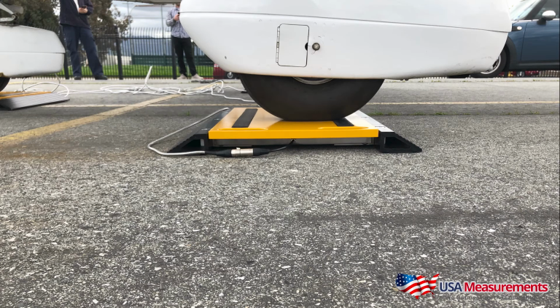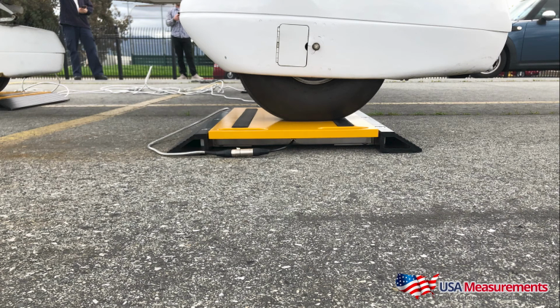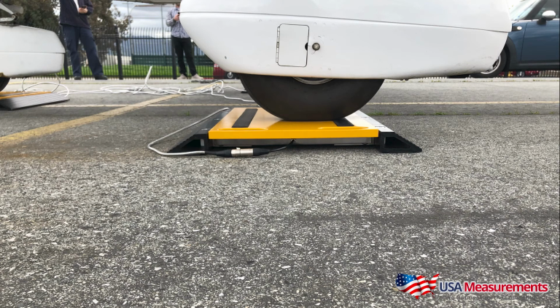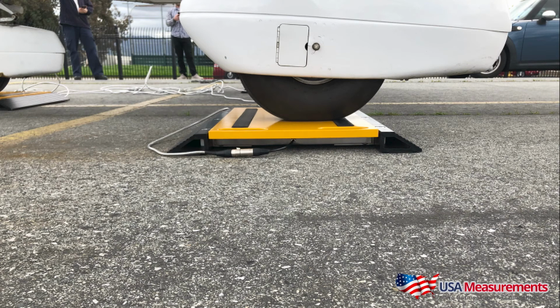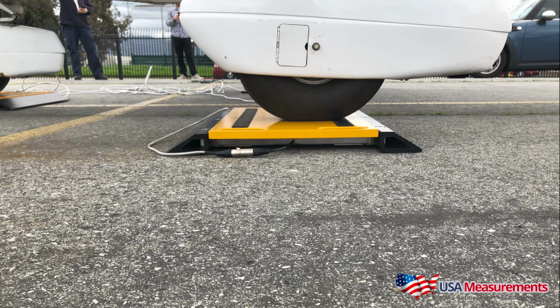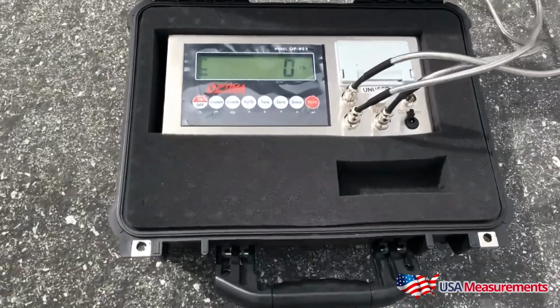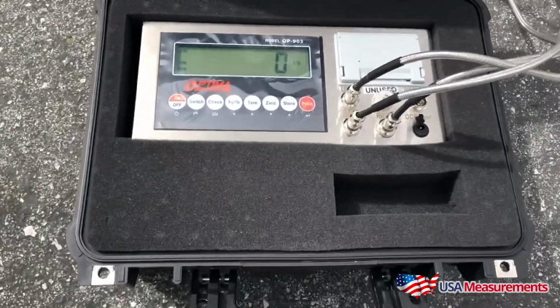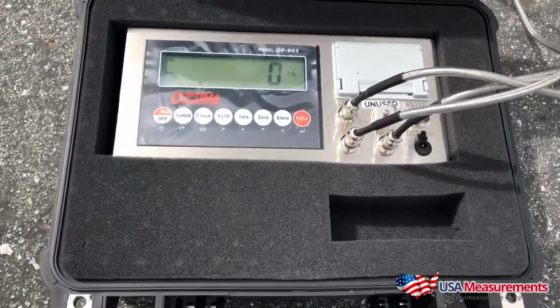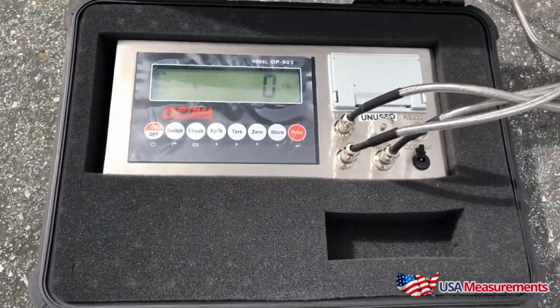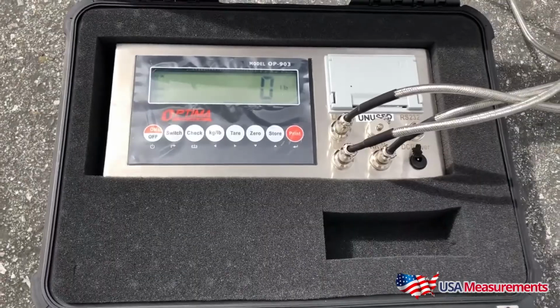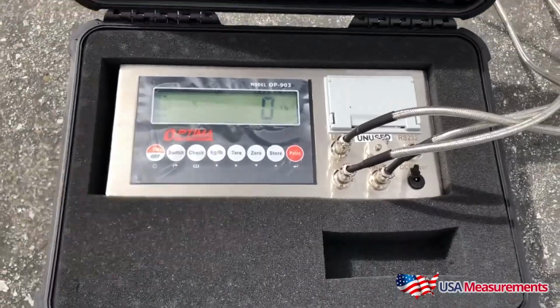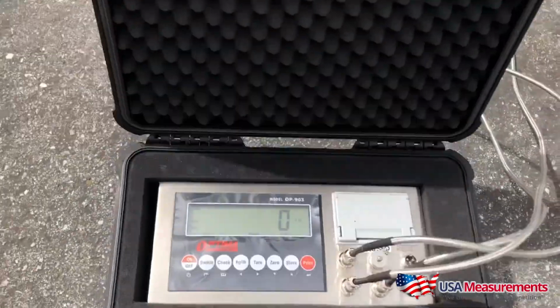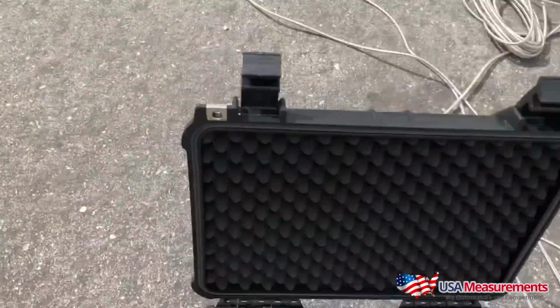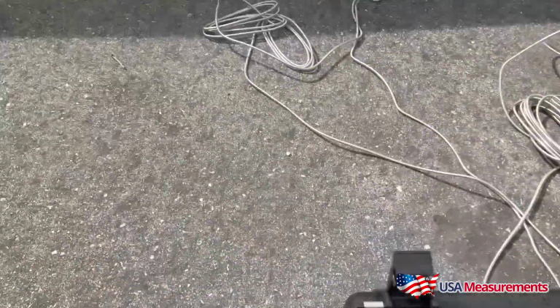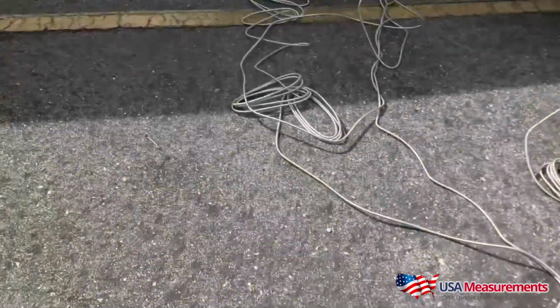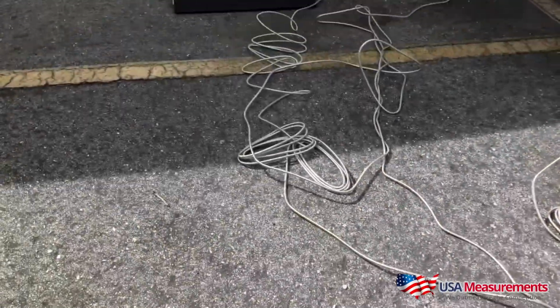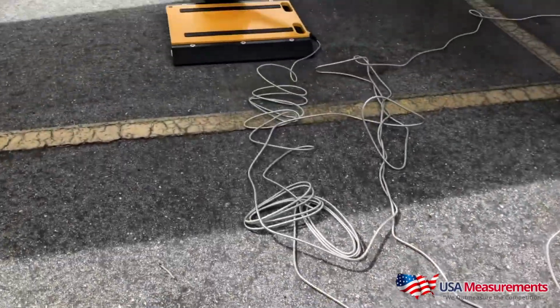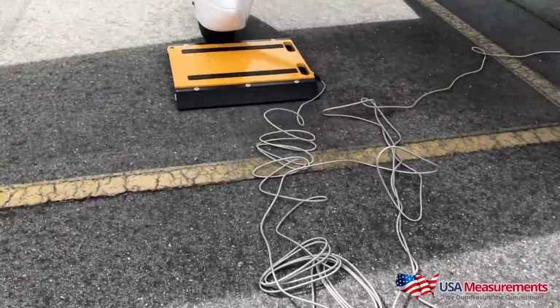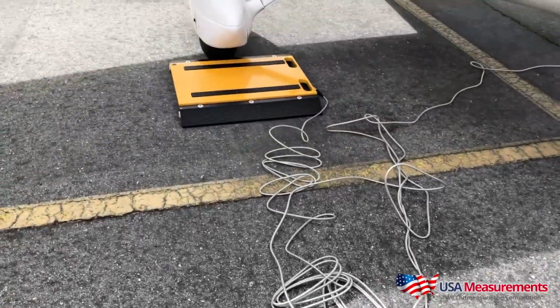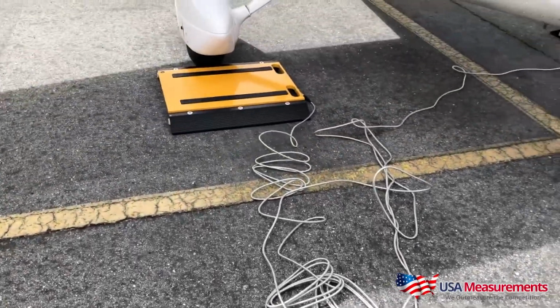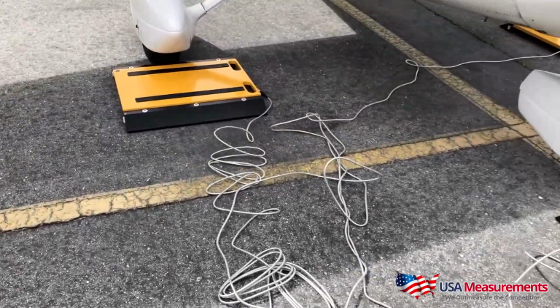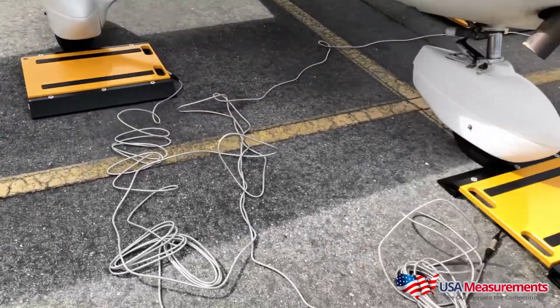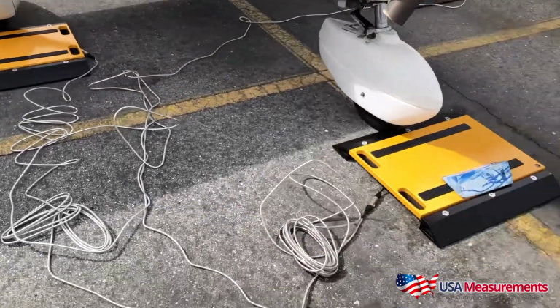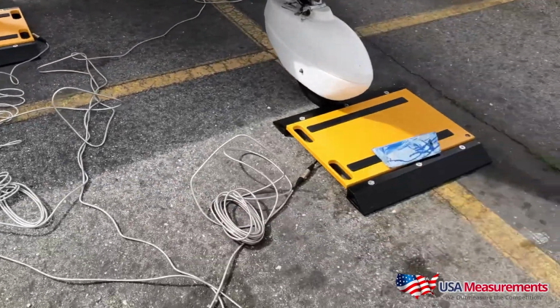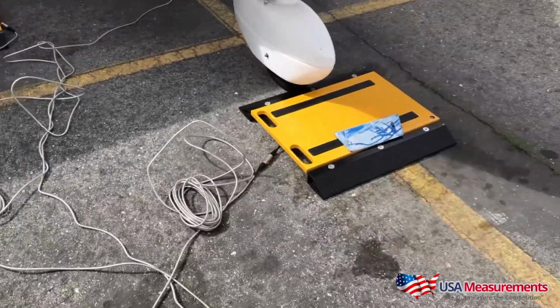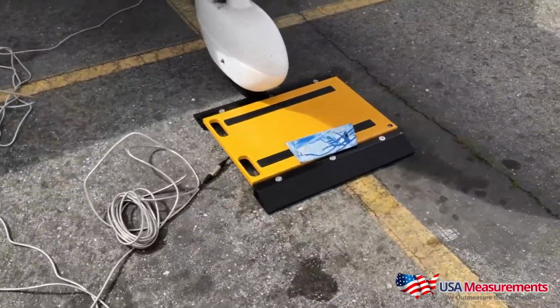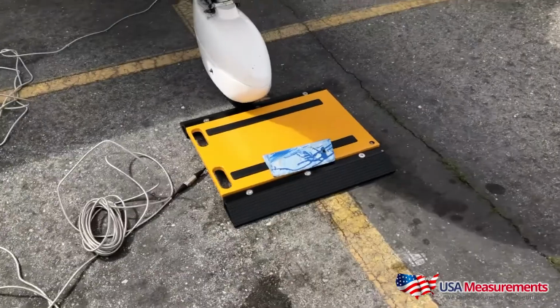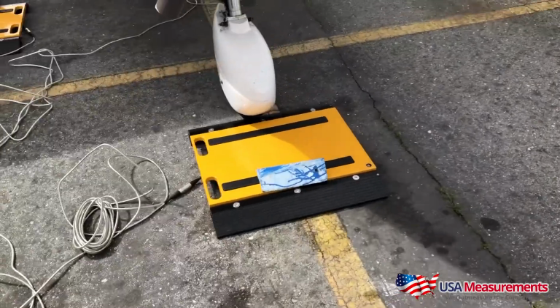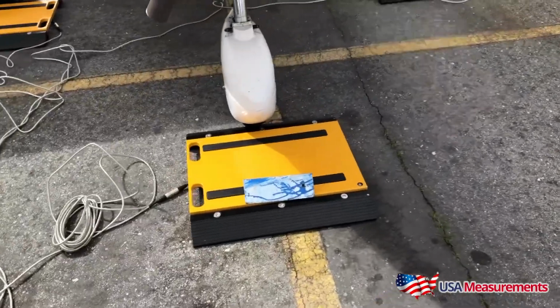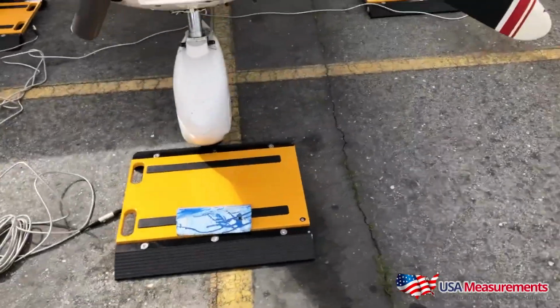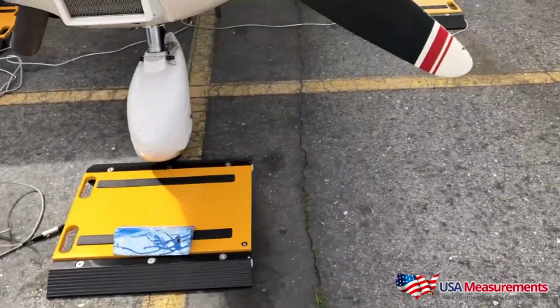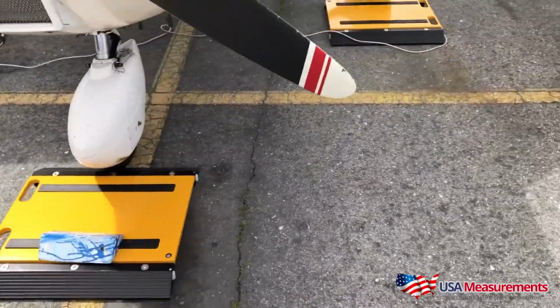Our LCD display has a backlight which can be used indoor or outdoor. It features a rechargeable battery up to 80 hours and also includes our AC adapter.